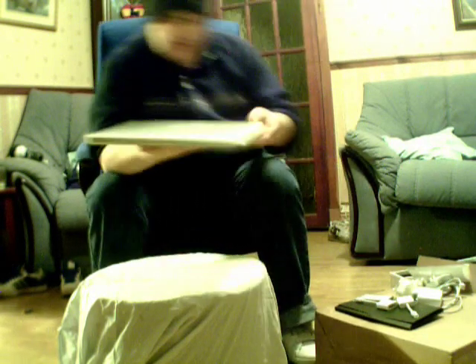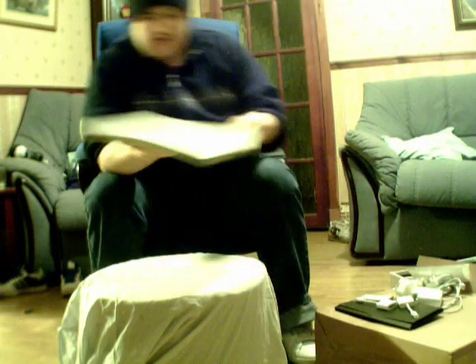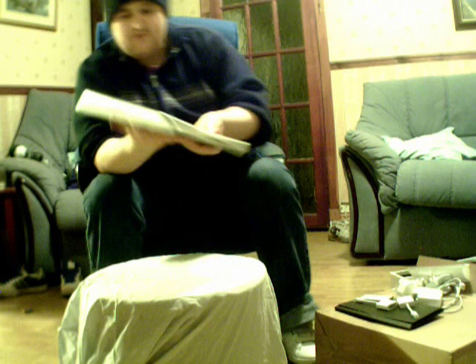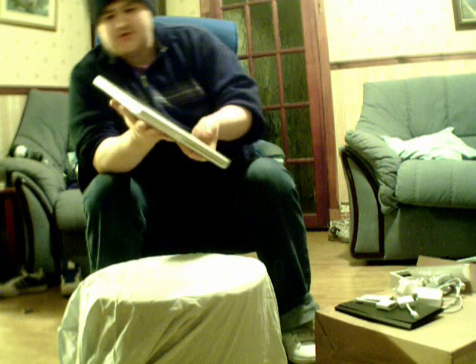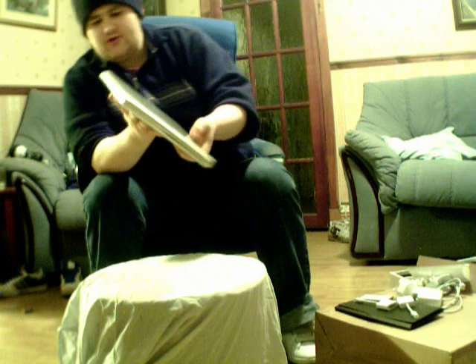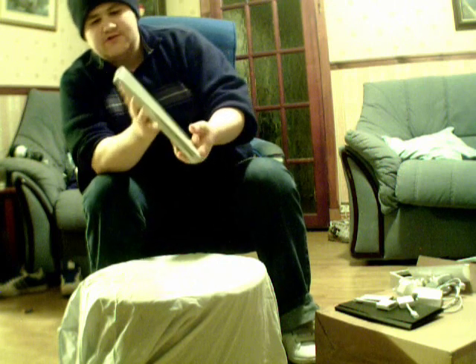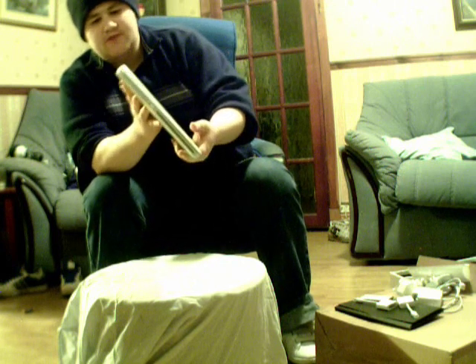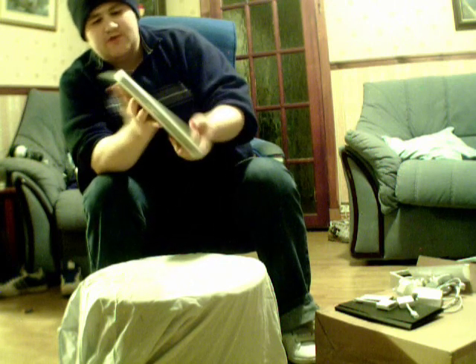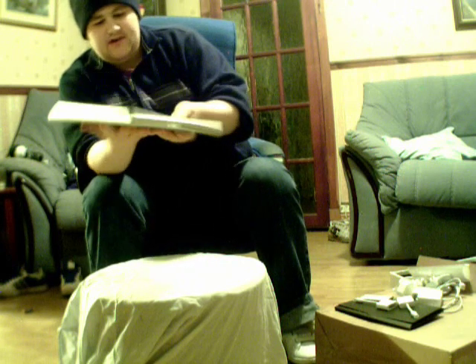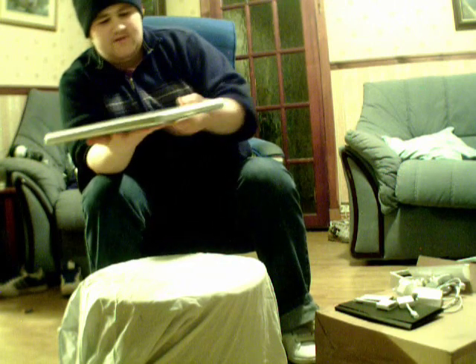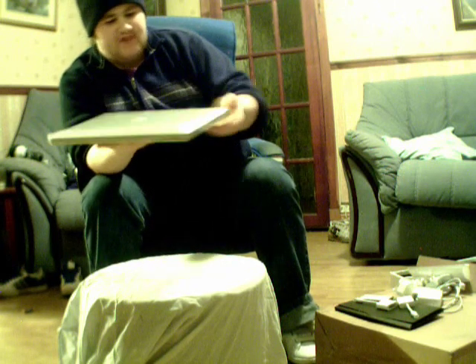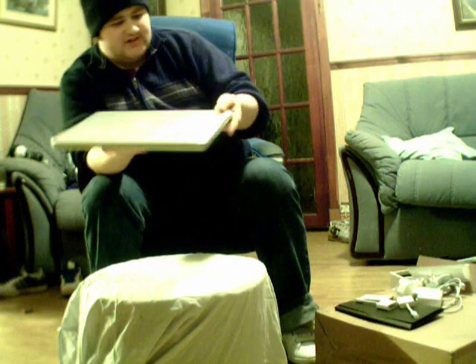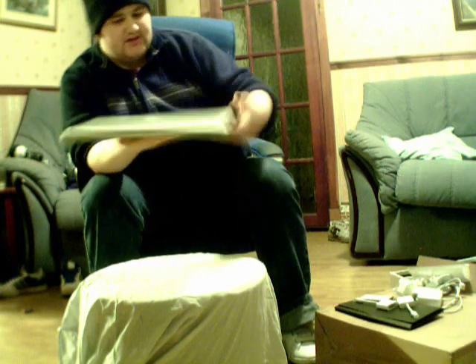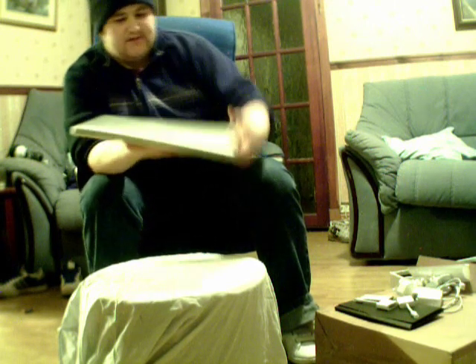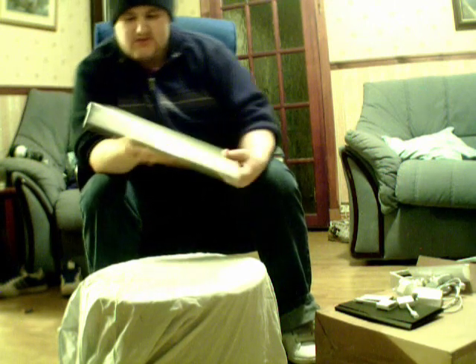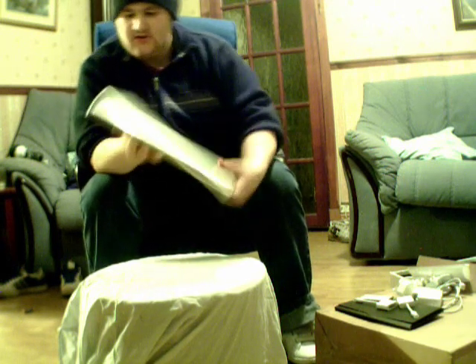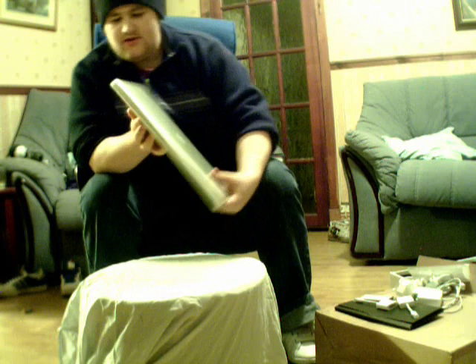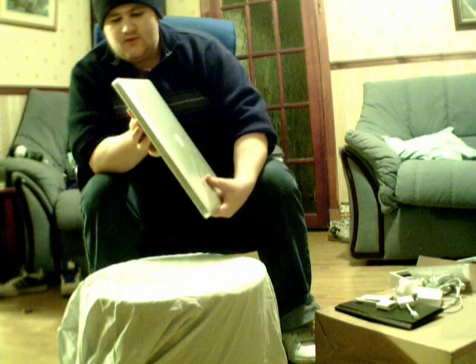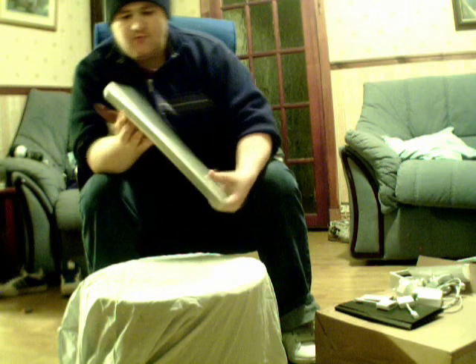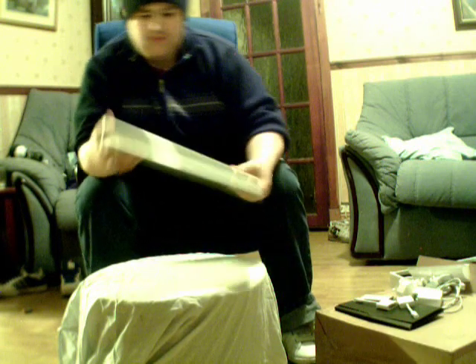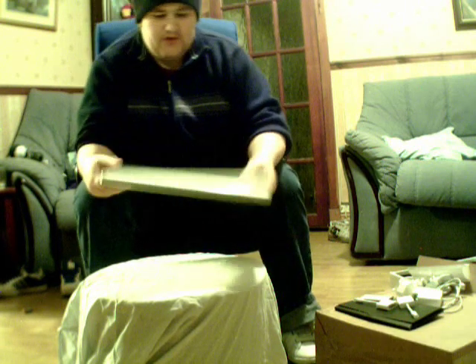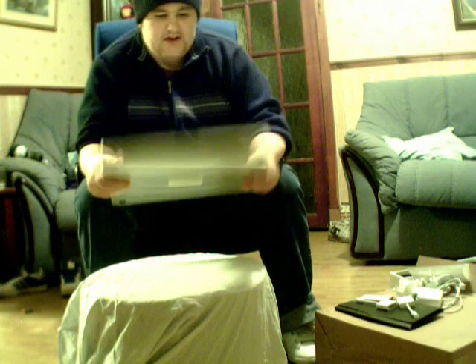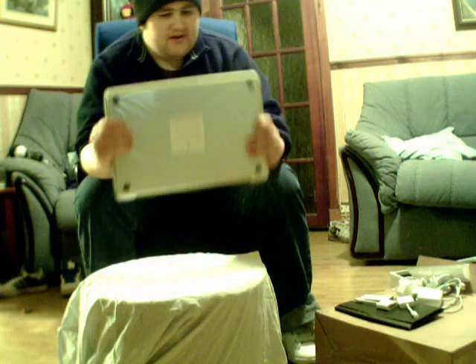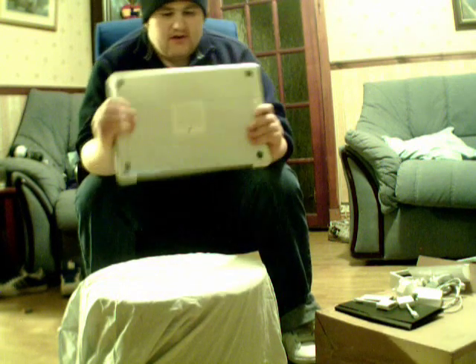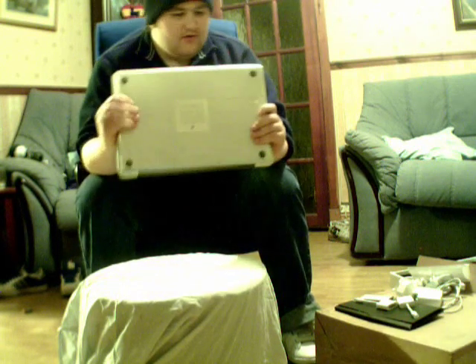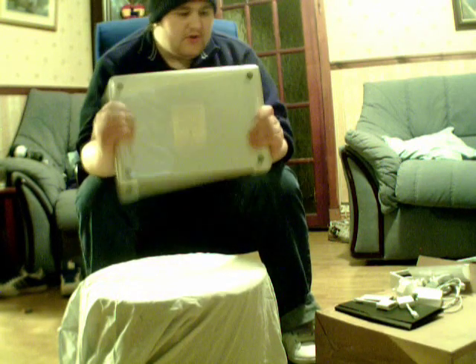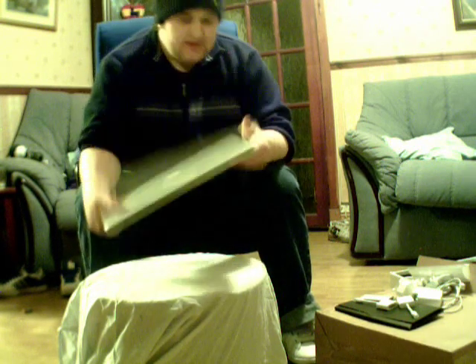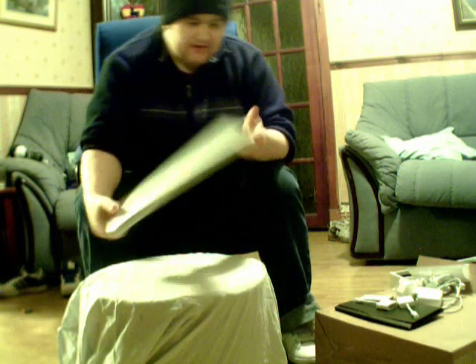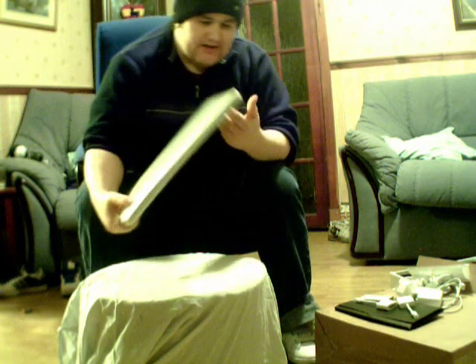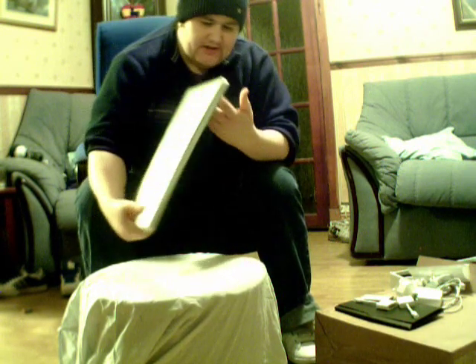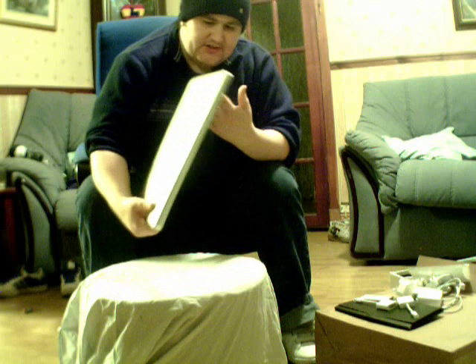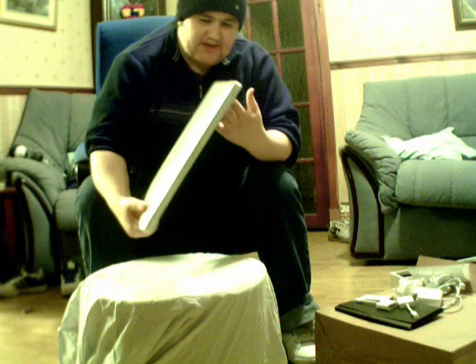On the first look of this MacBook, it feels very sturdy, very strong, well made, well put together. The unibody design — it's just amazing.